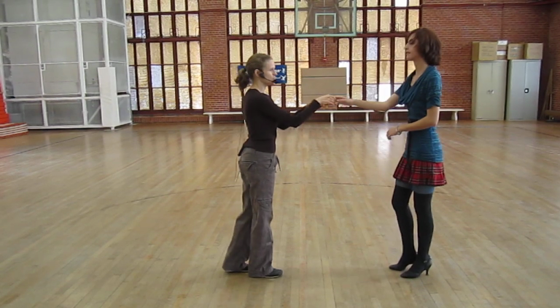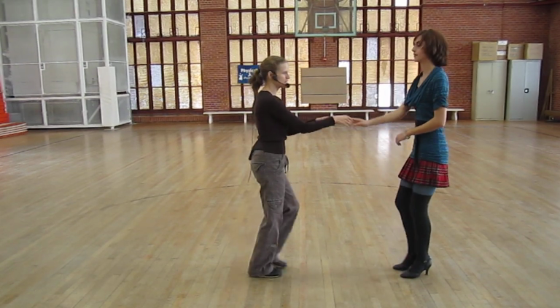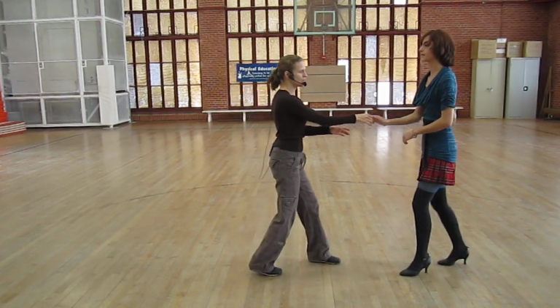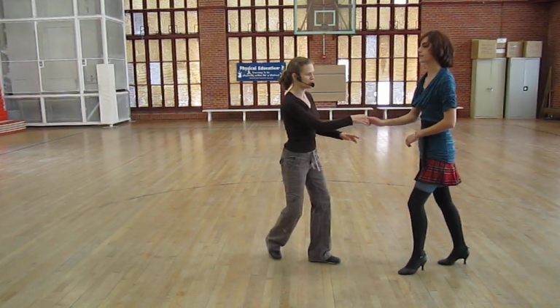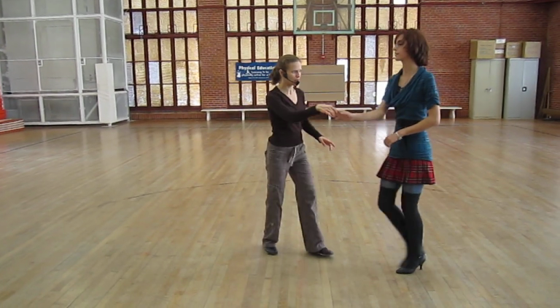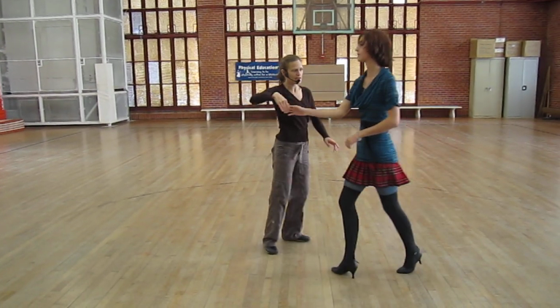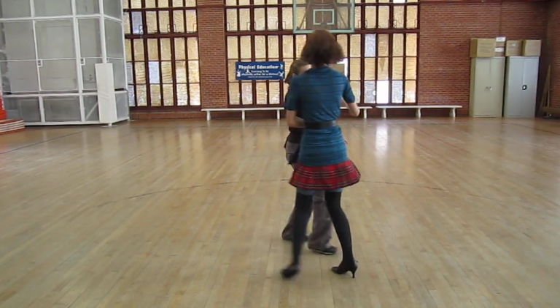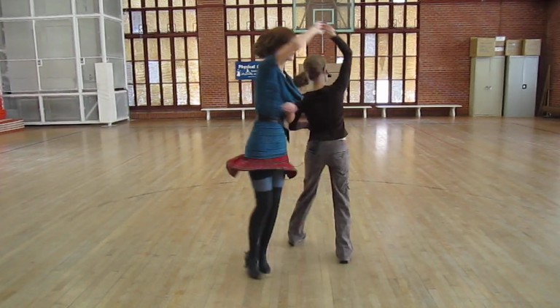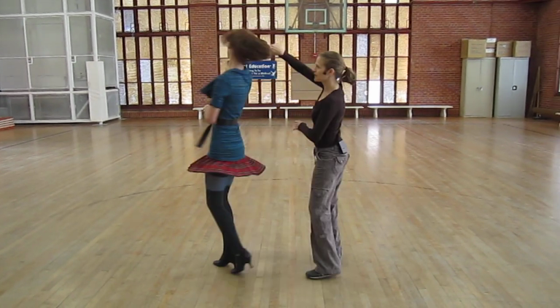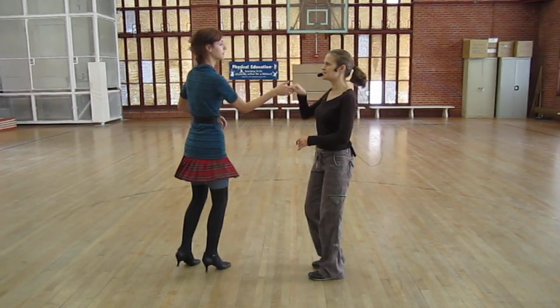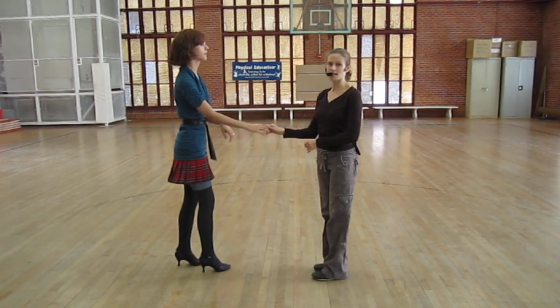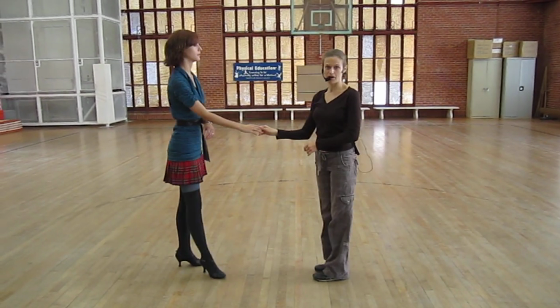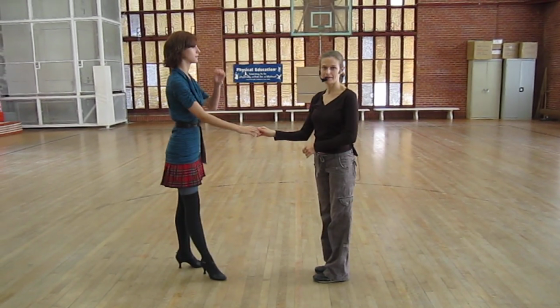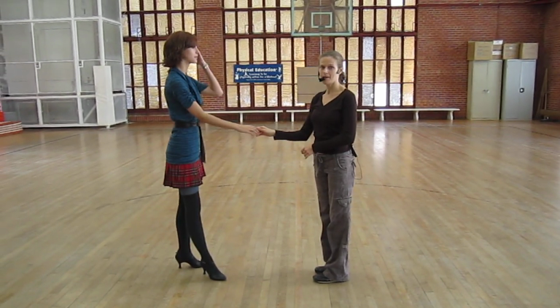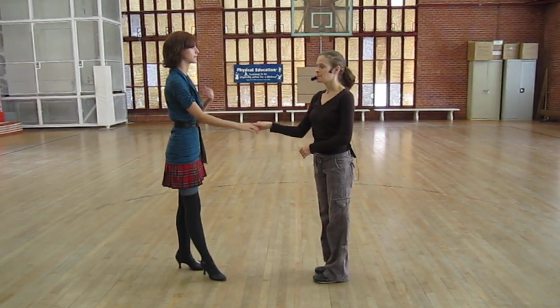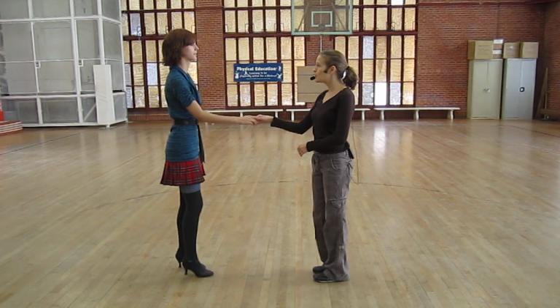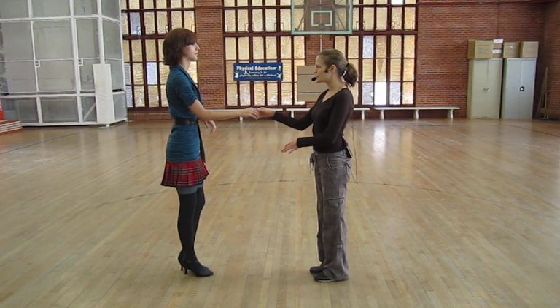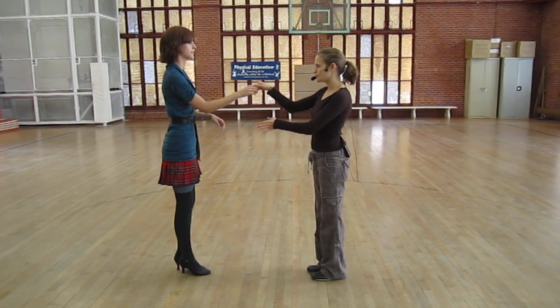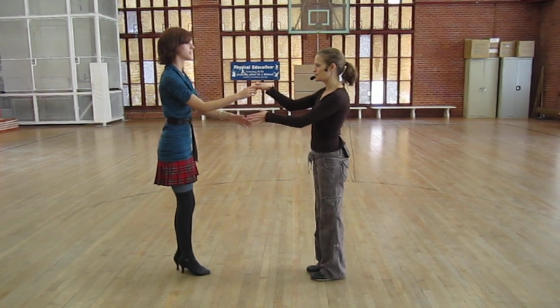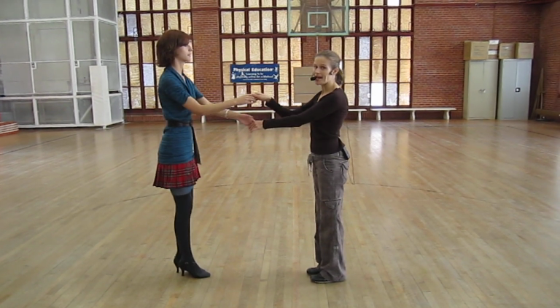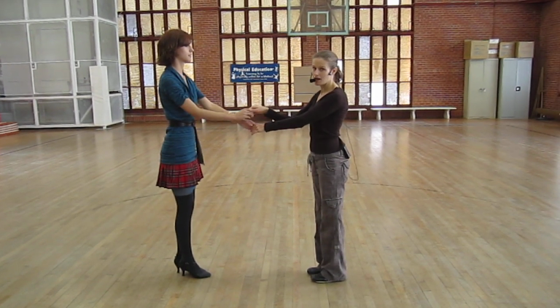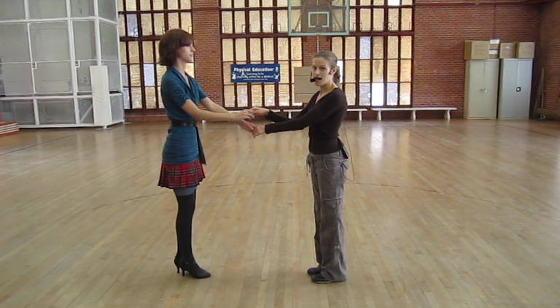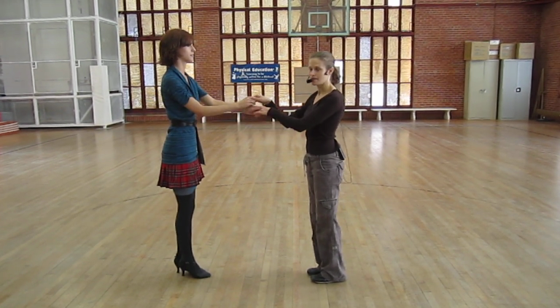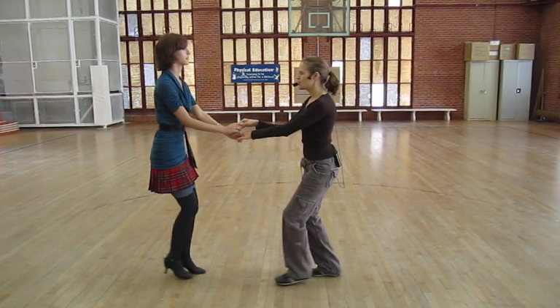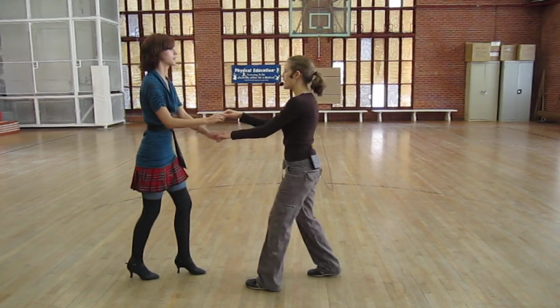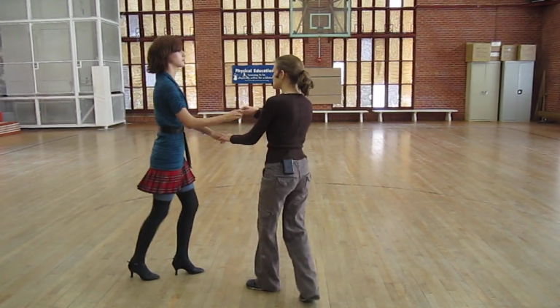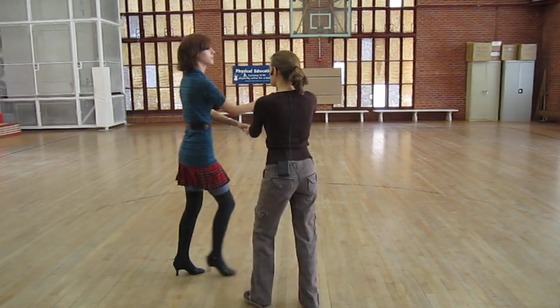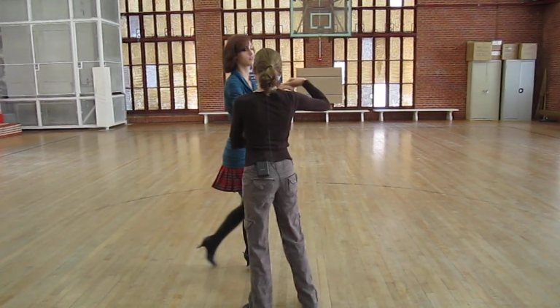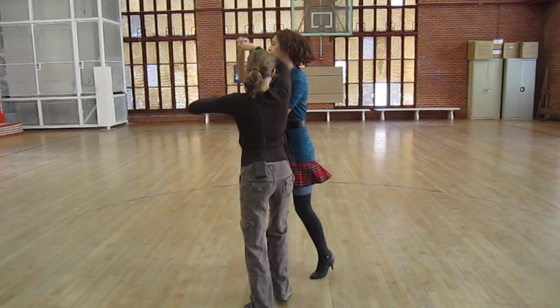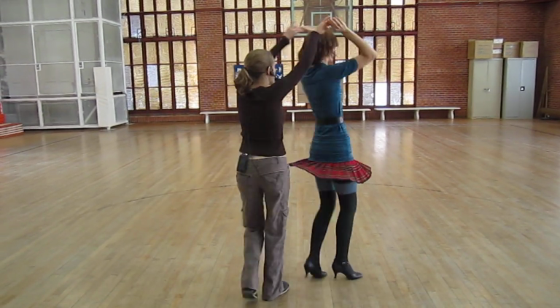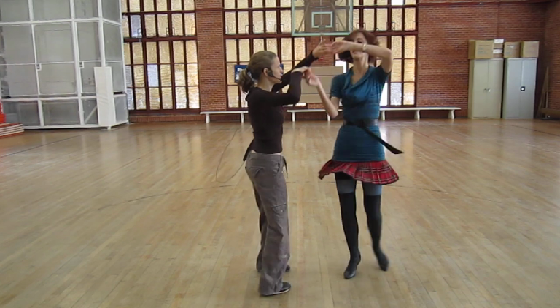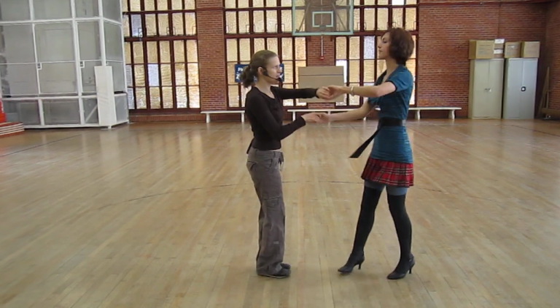So notice she's still going forward on 3 and then the lead ducks under. The bonus for this one was right hand on top. 1, 2, 3, 5, 6, 7.